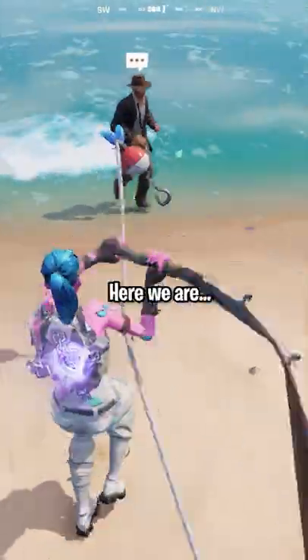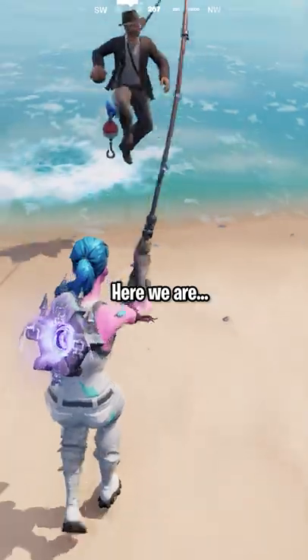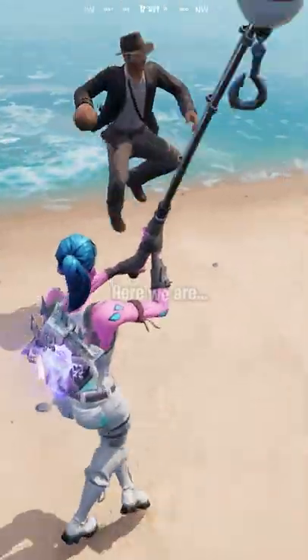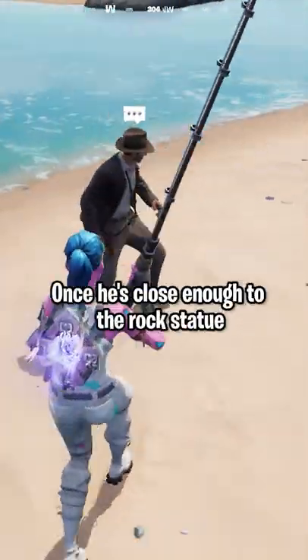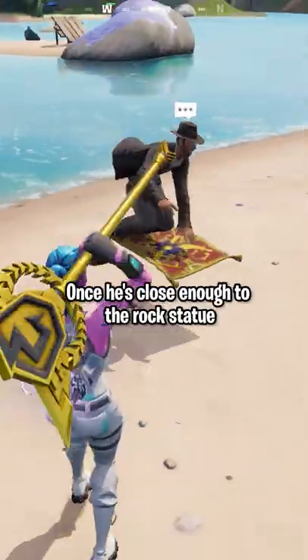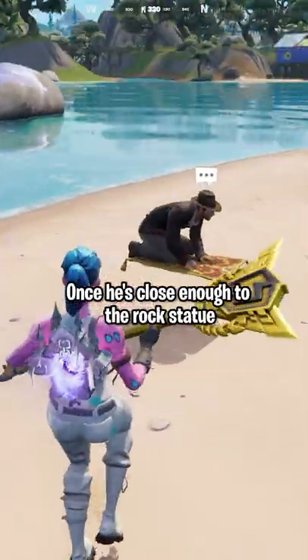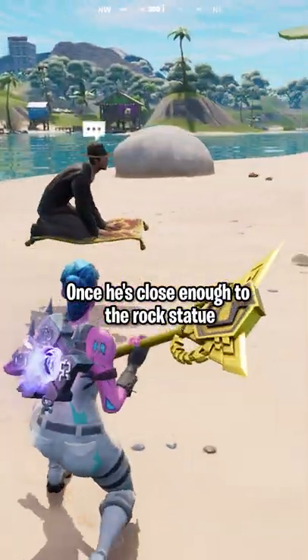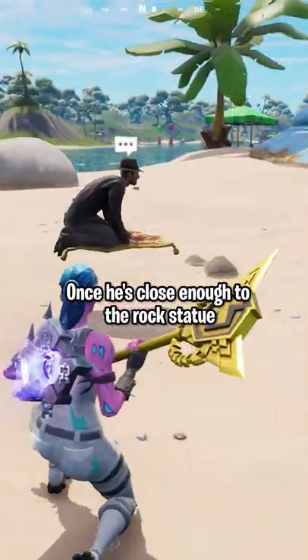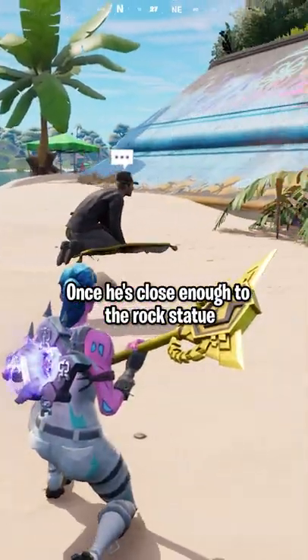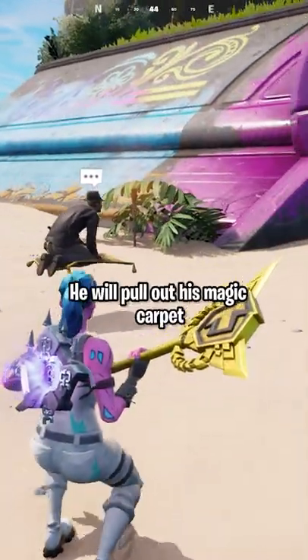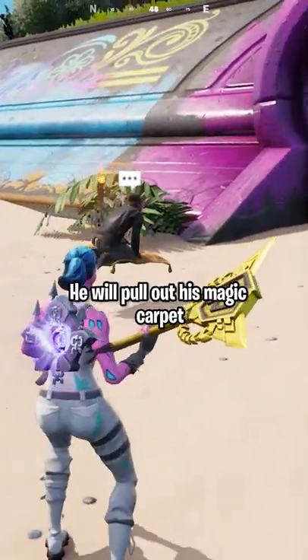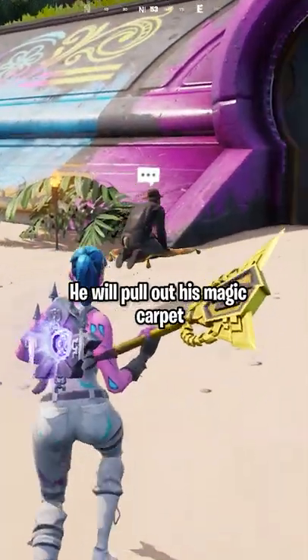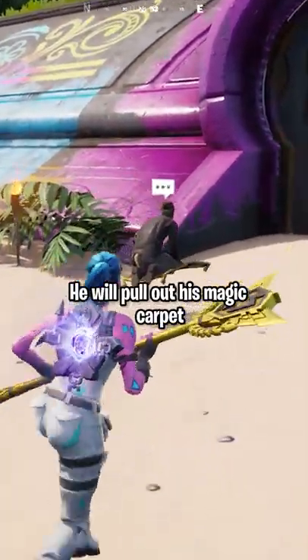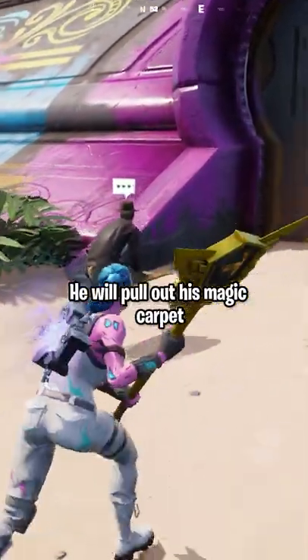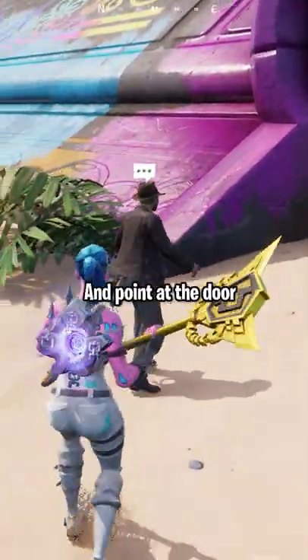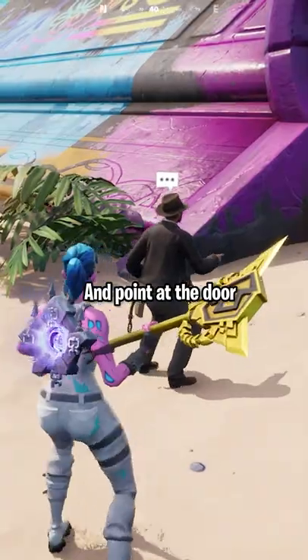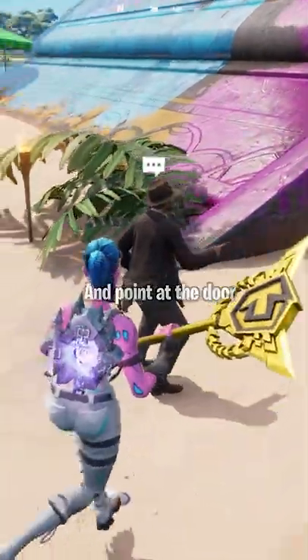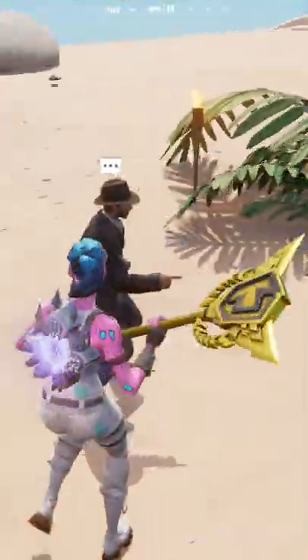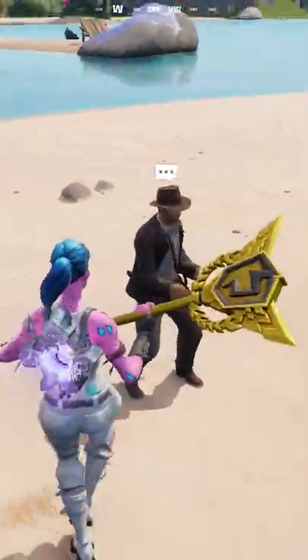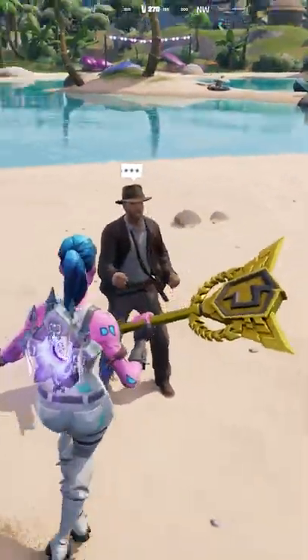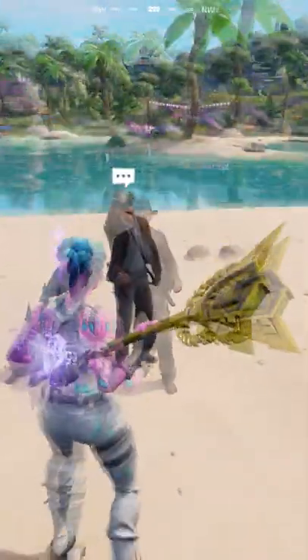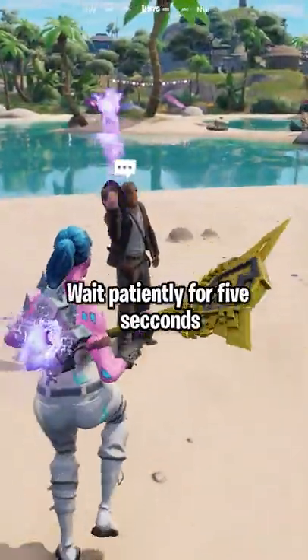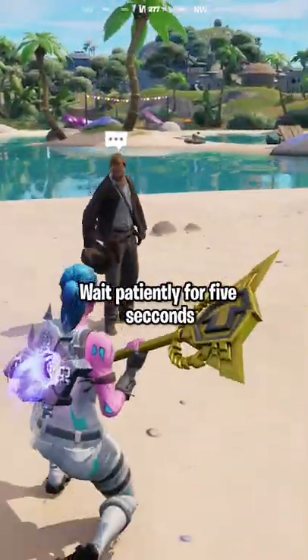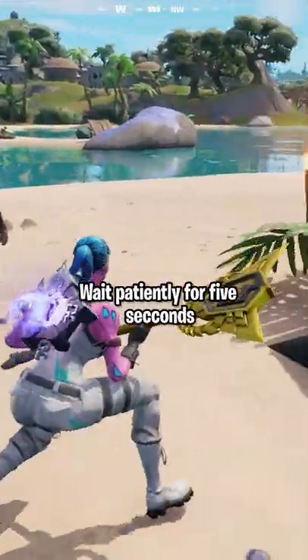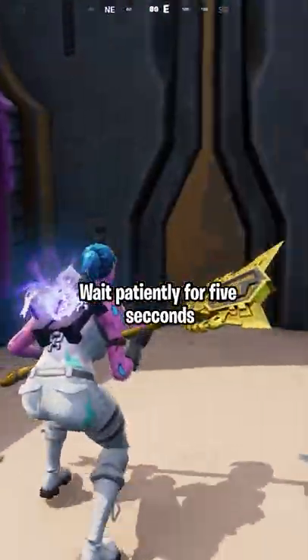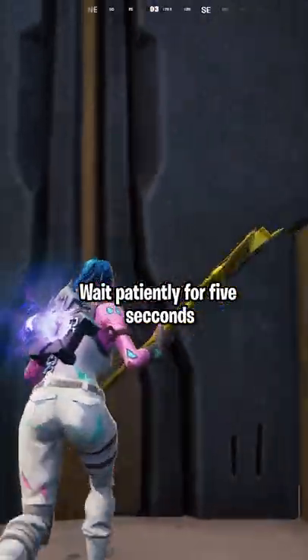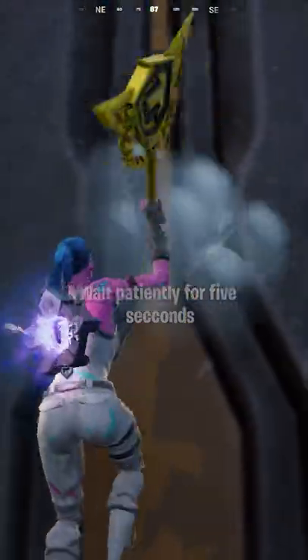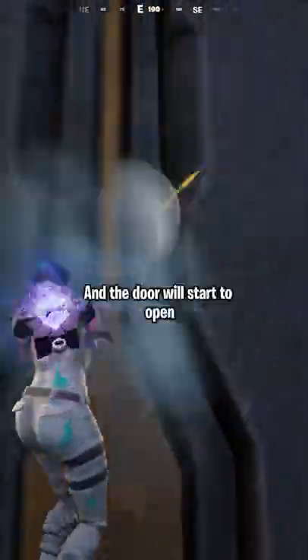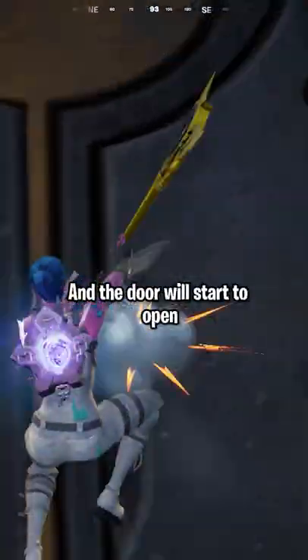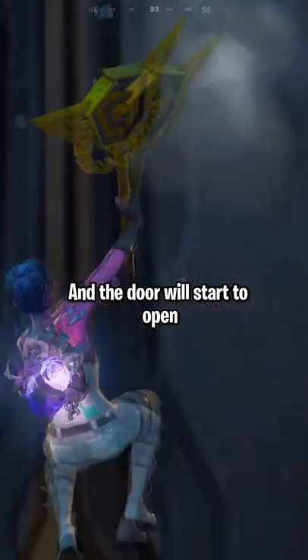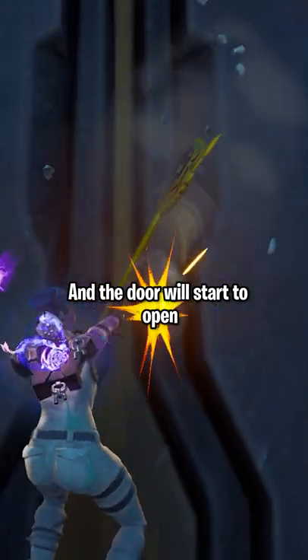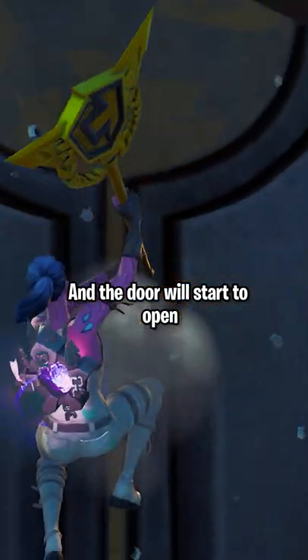Here we are. Once he's close enough to the rock statue, he will pull out his magic carpet and point at the door. Wait patiently for 5 seconds and the door will start to open.